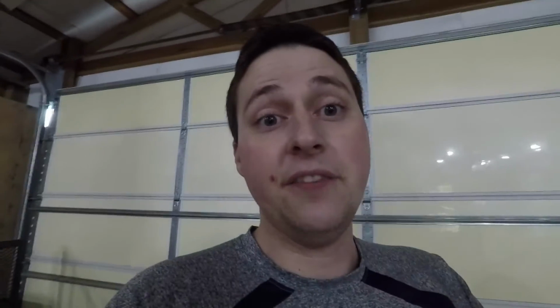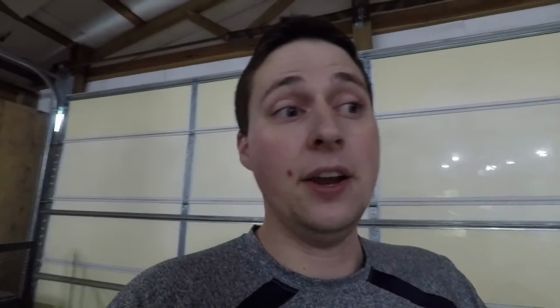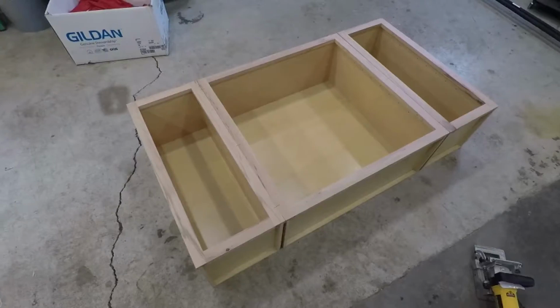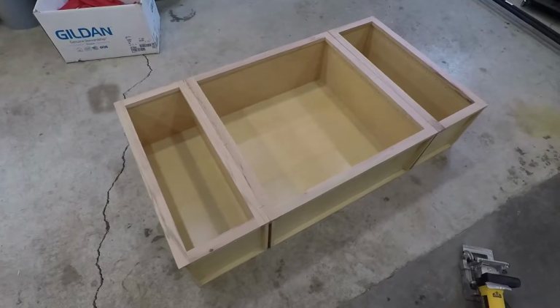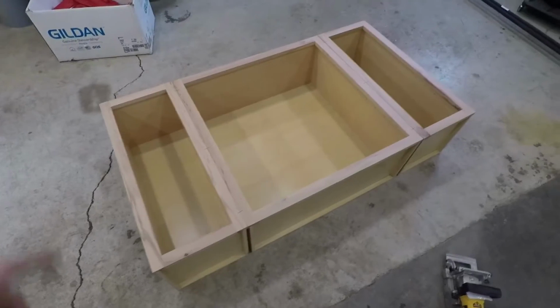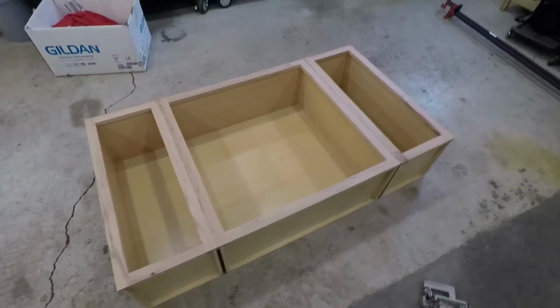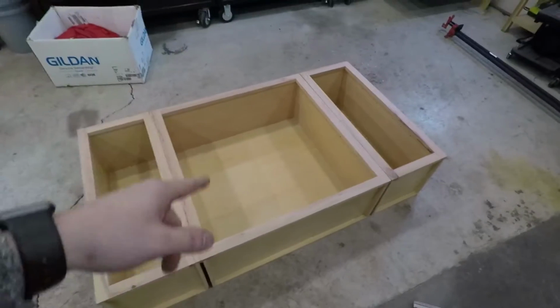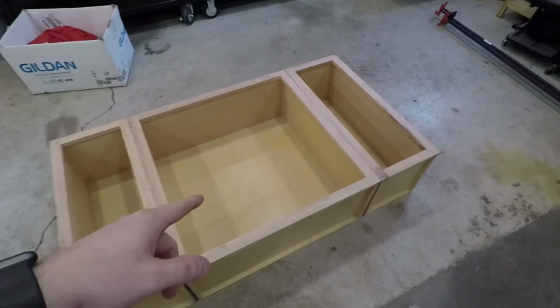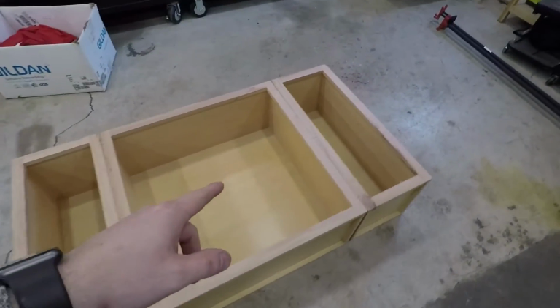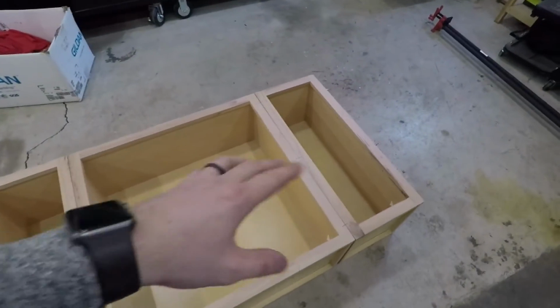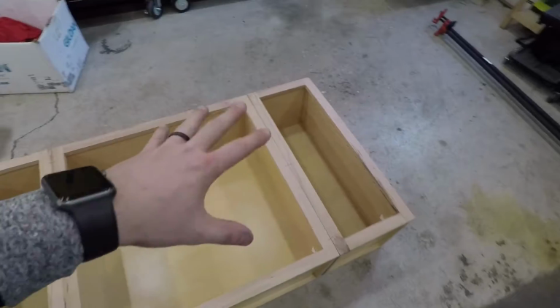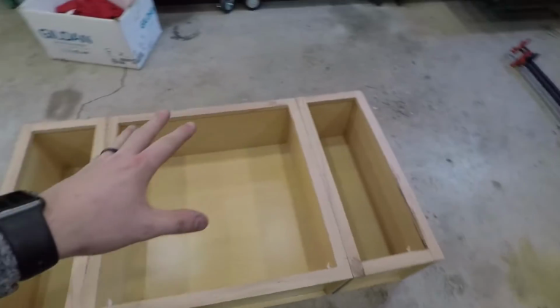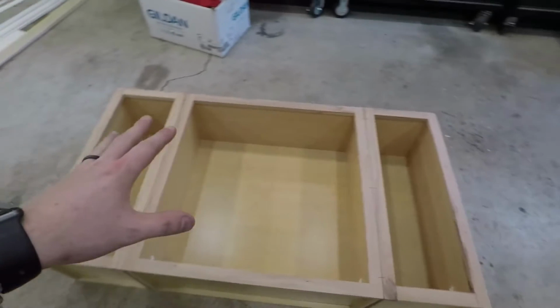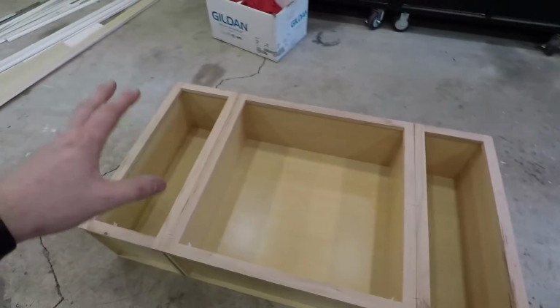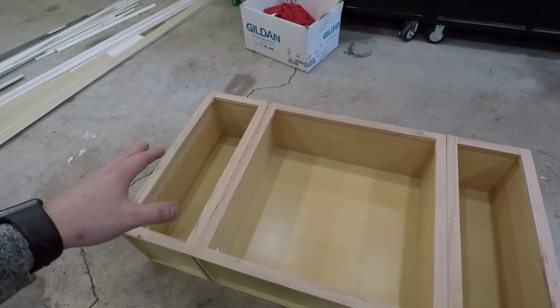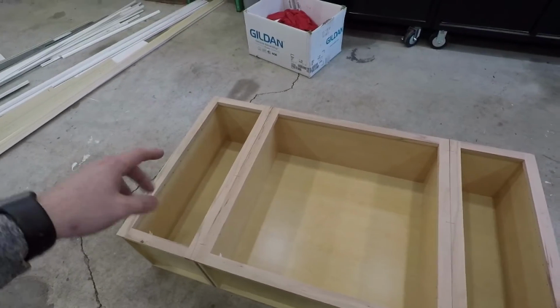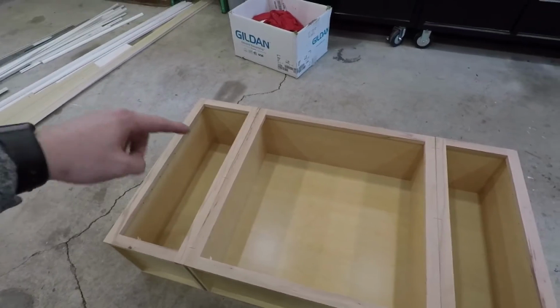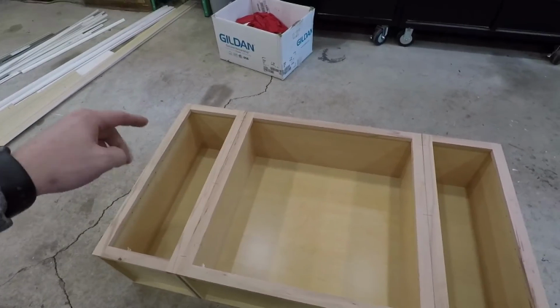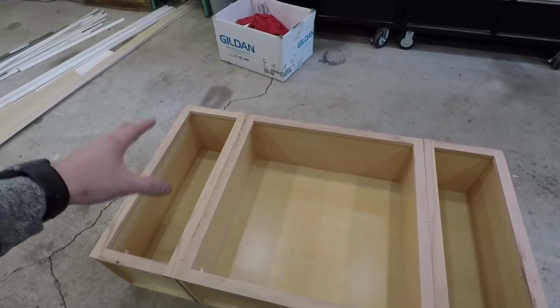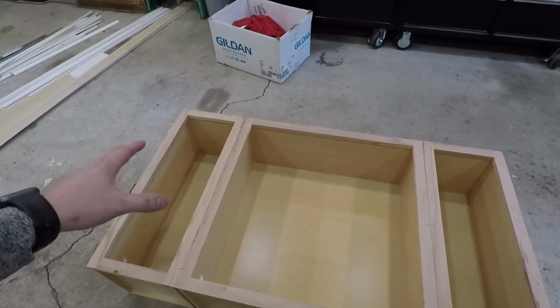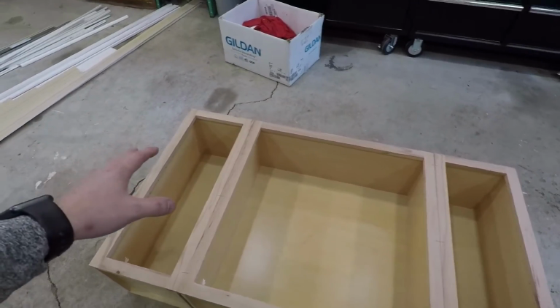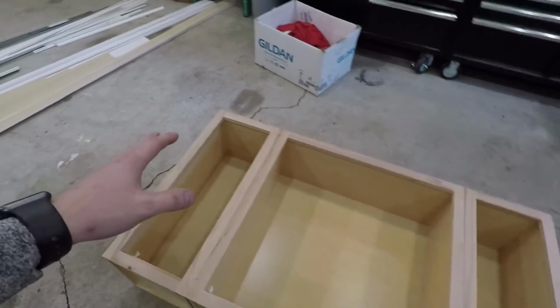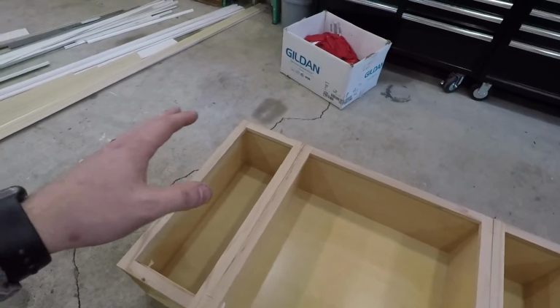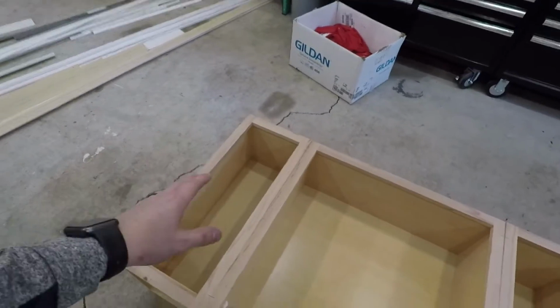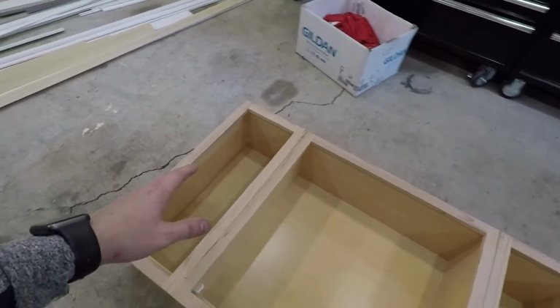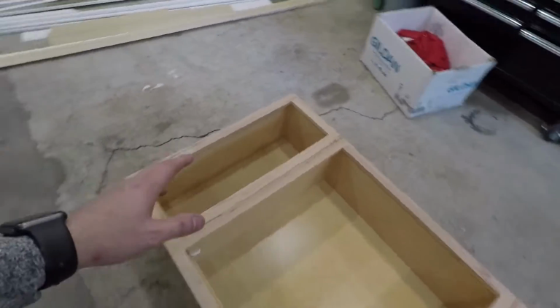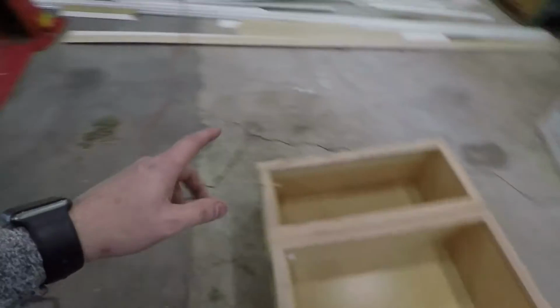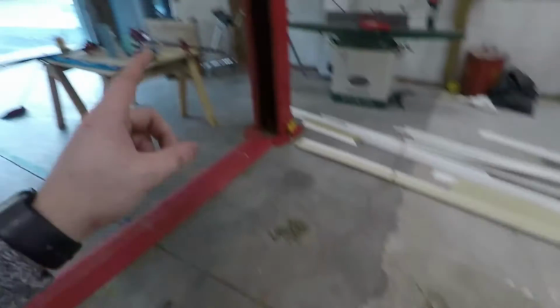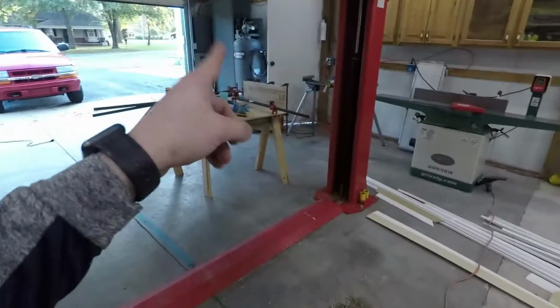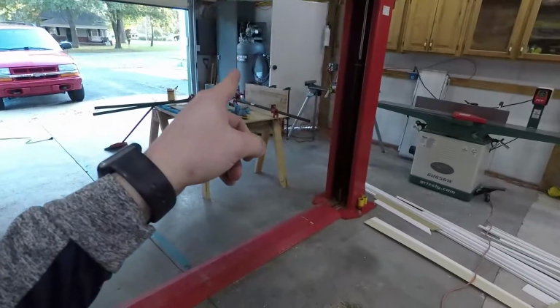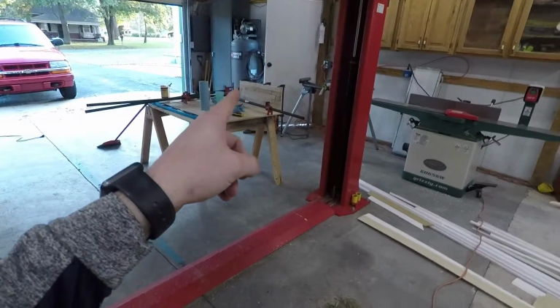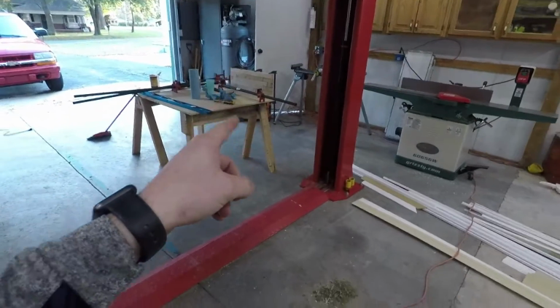I just got back from the store with the cabinet, so I'm going to screw and glue them together, cut the biscuits, put them all together, let that dry, and then get back to working on the countertops.